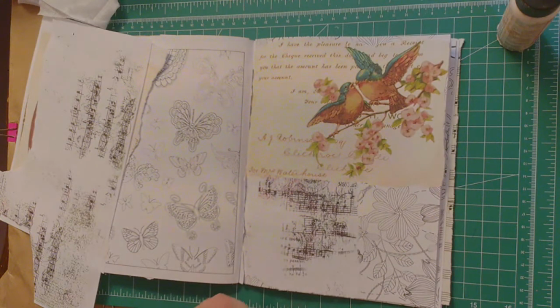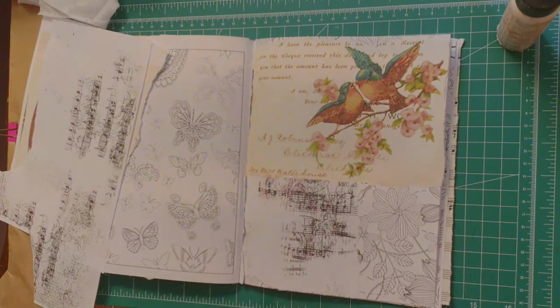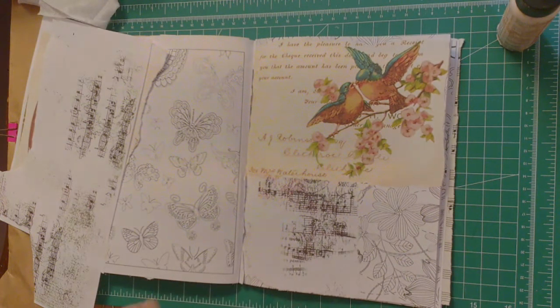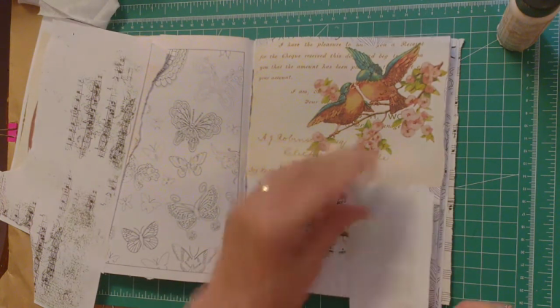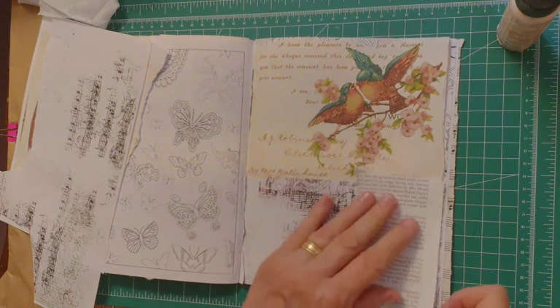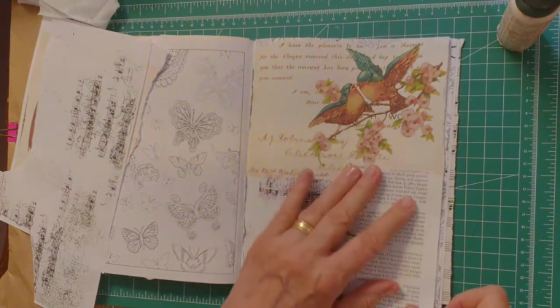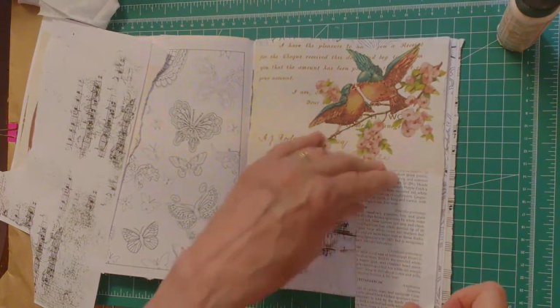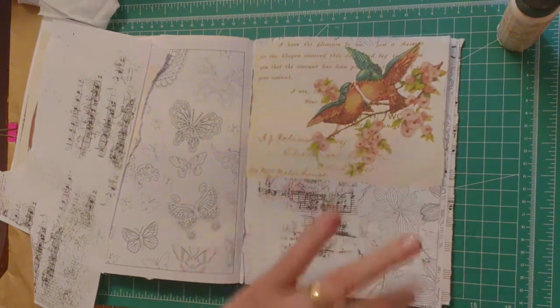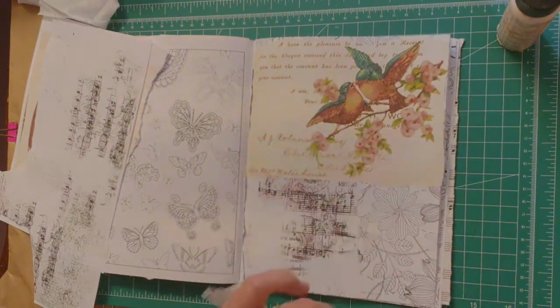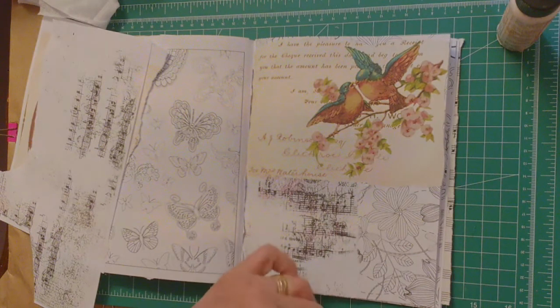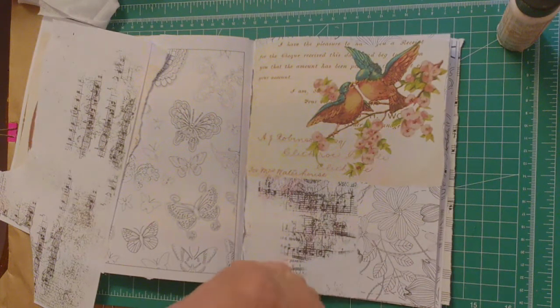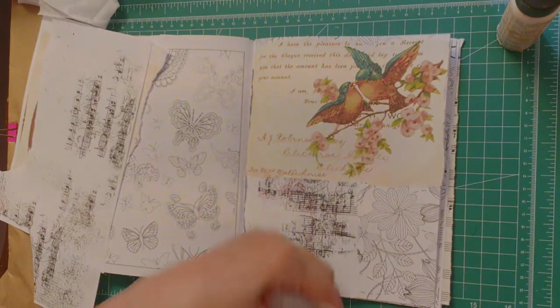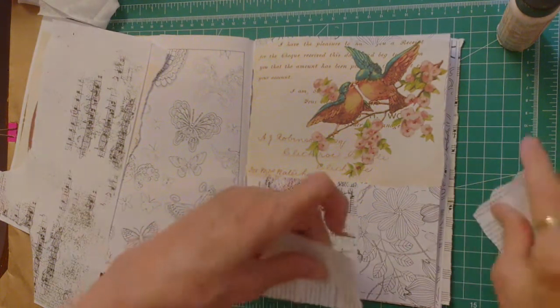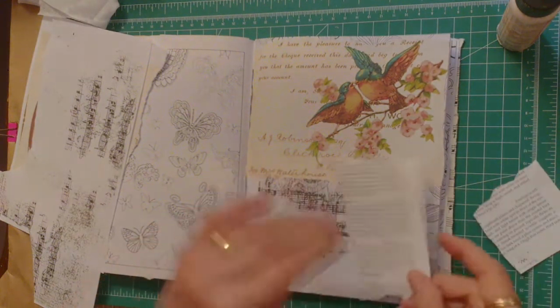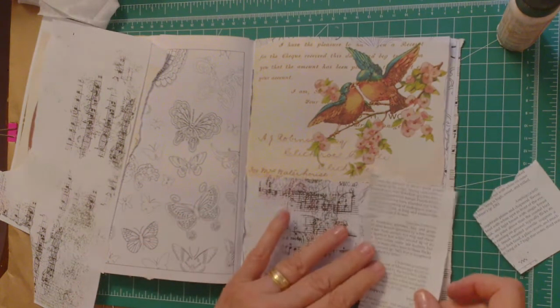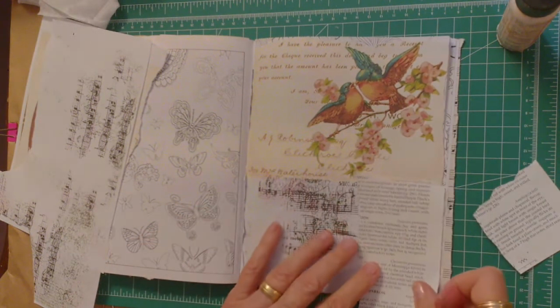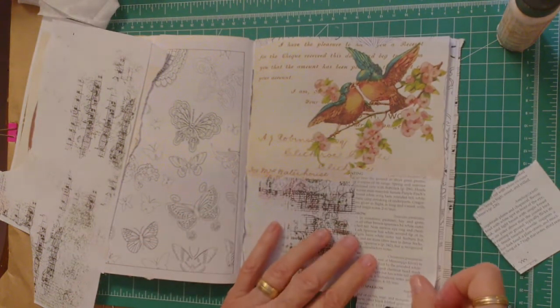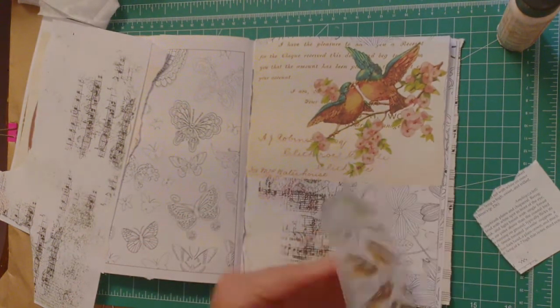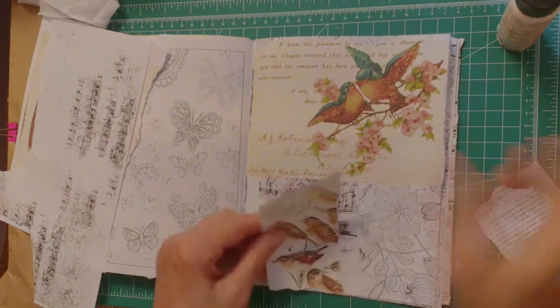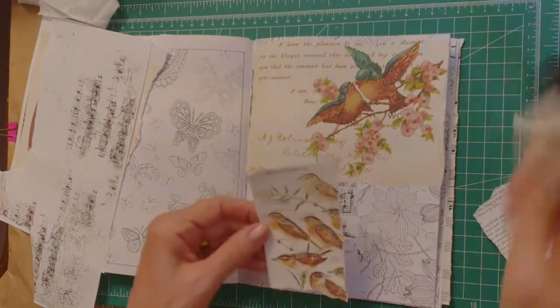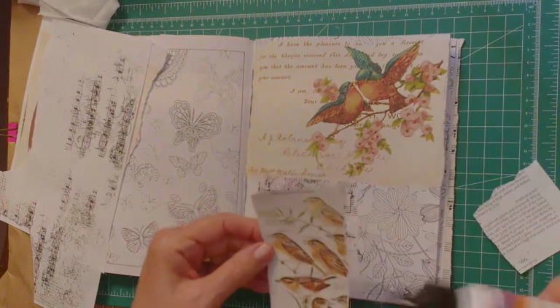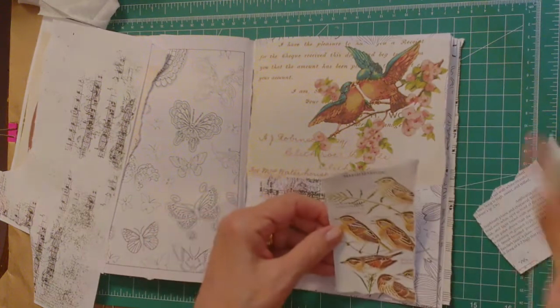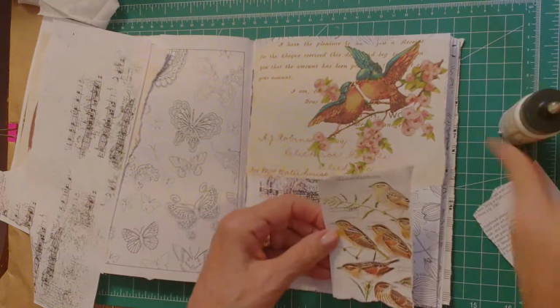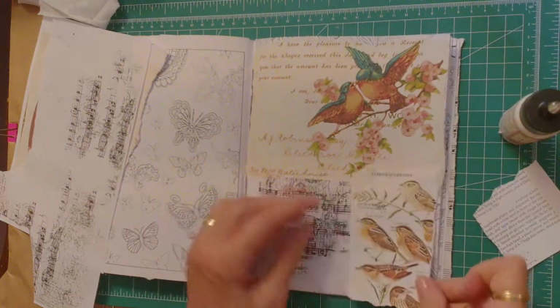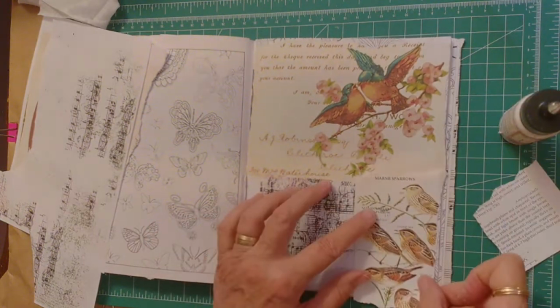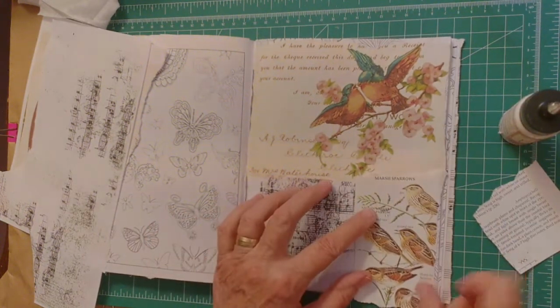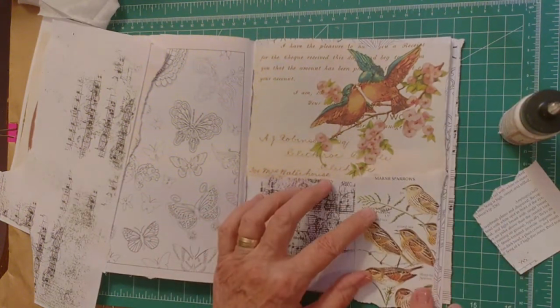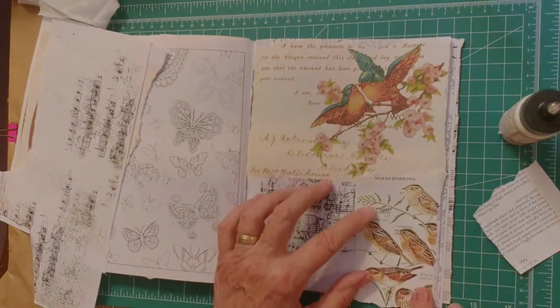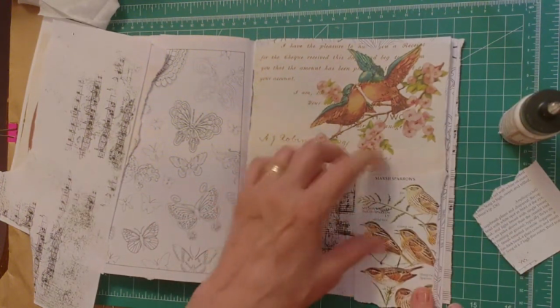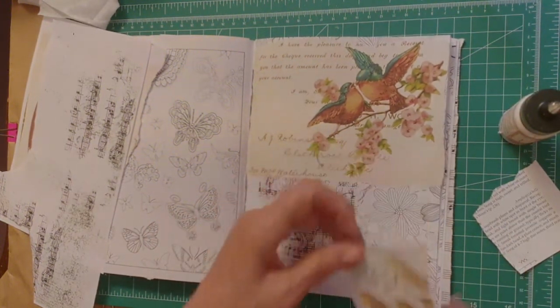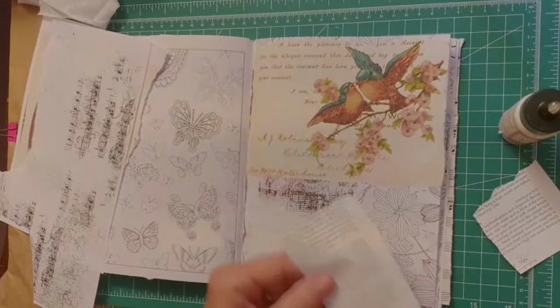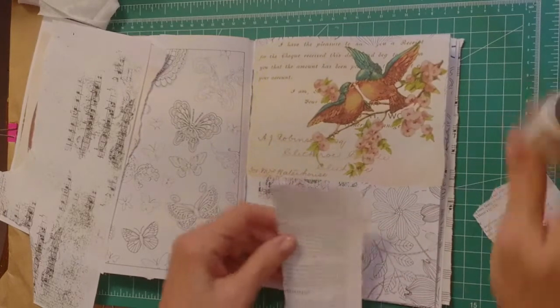I might have this book page. Oh good - I should put the birds there.